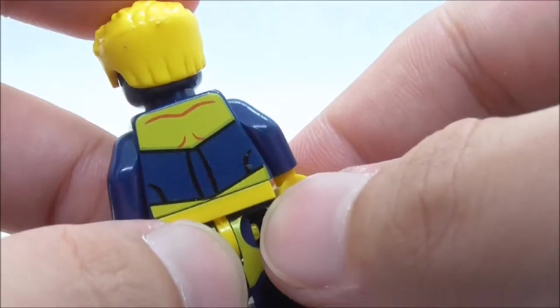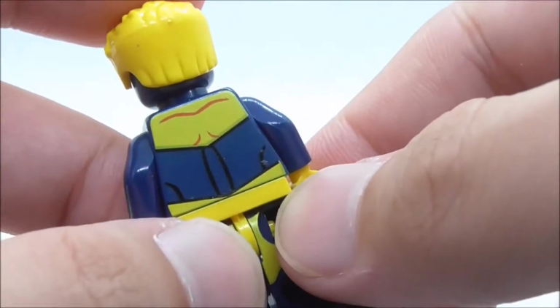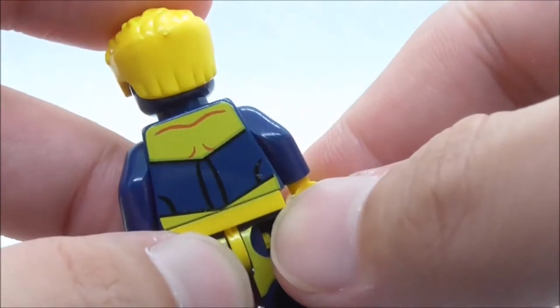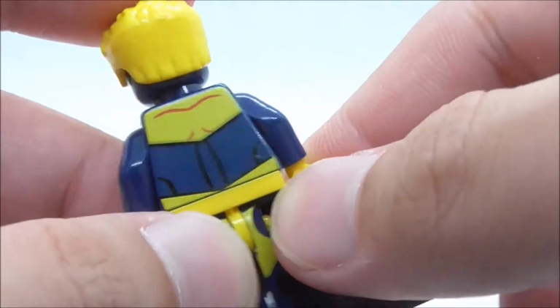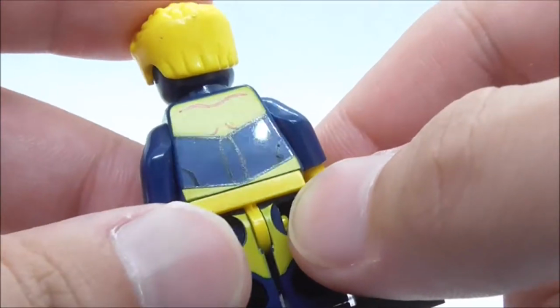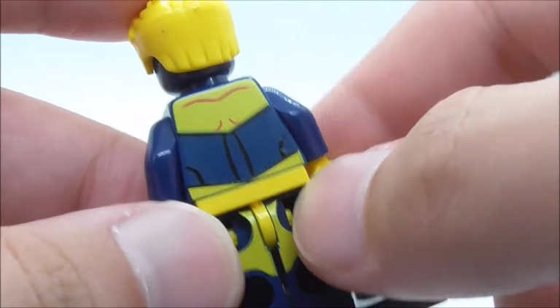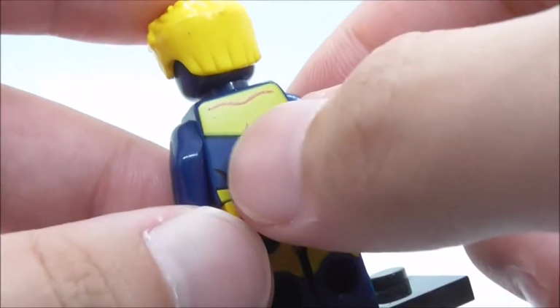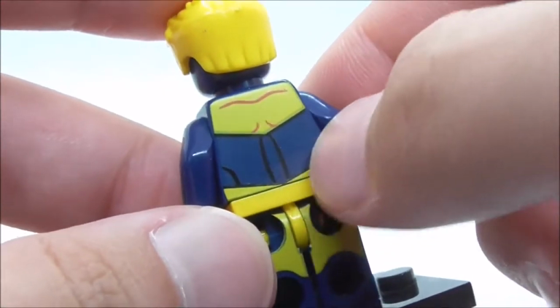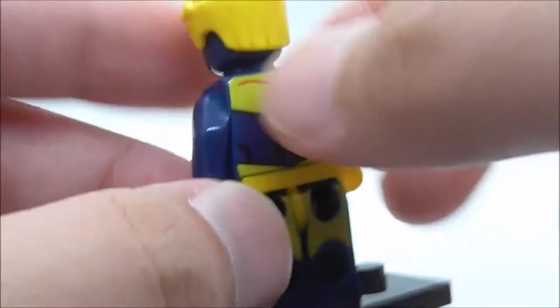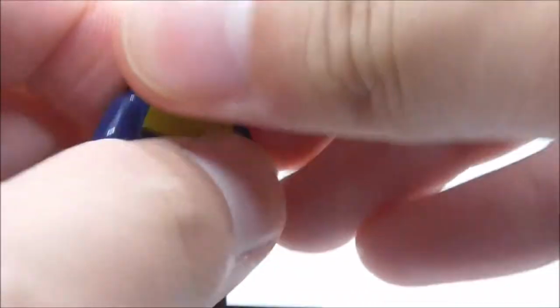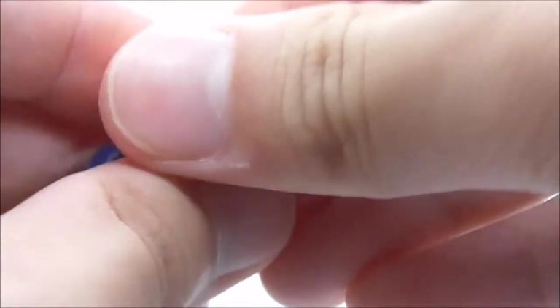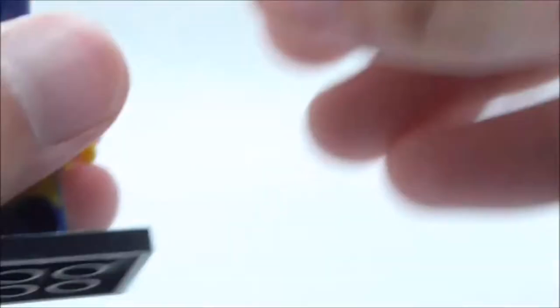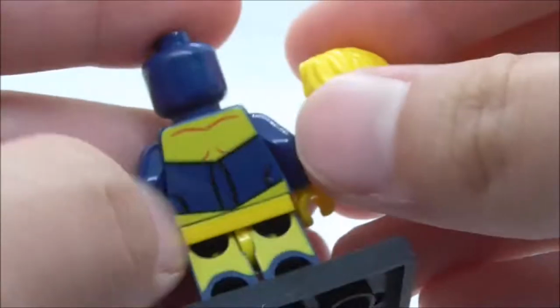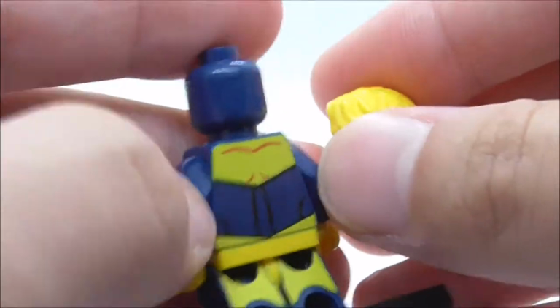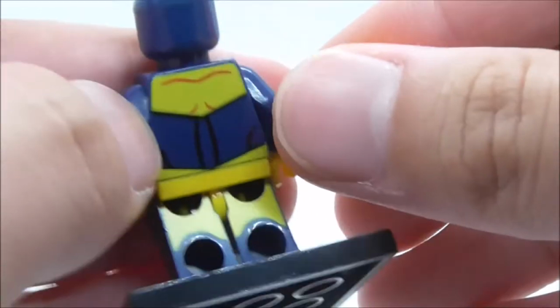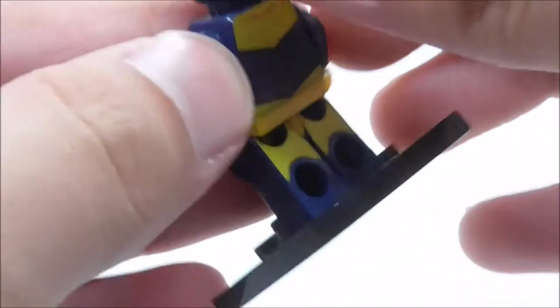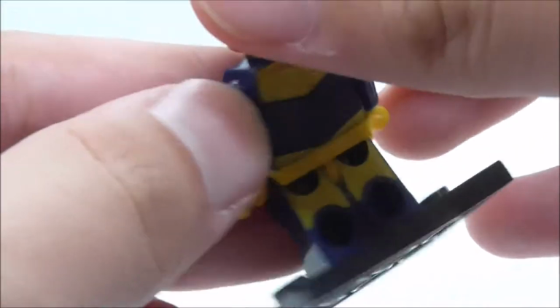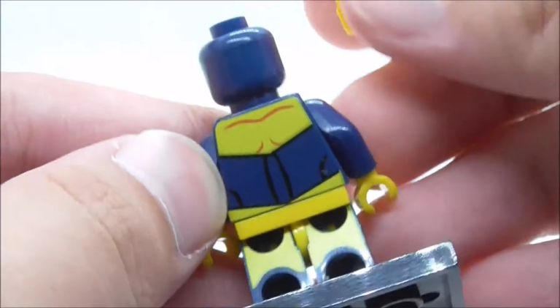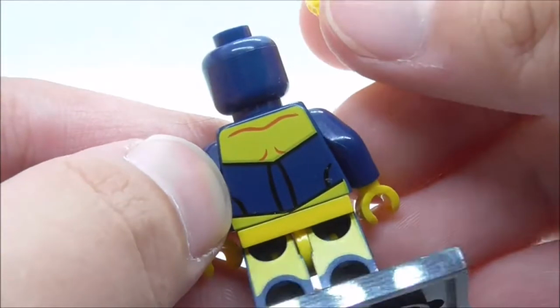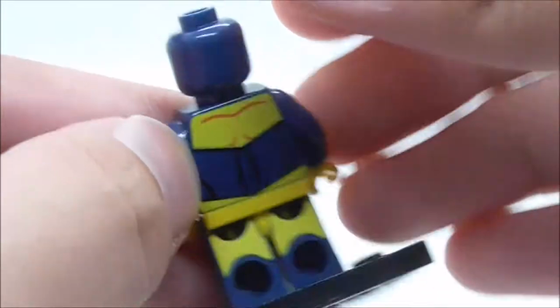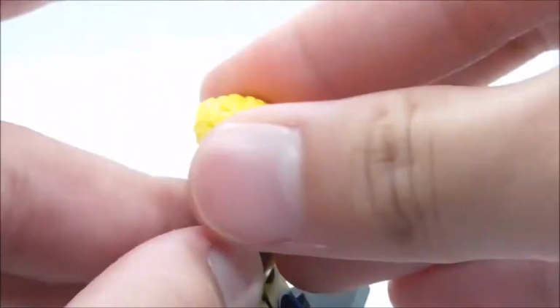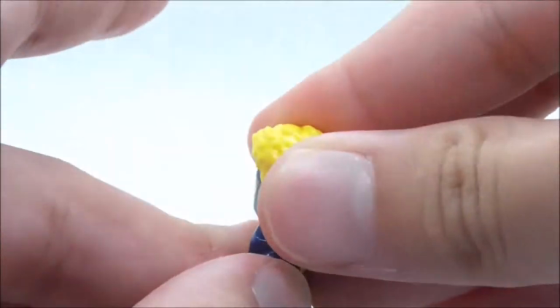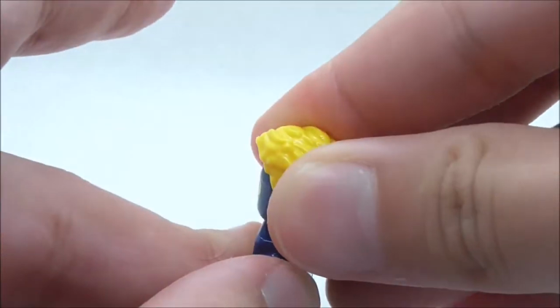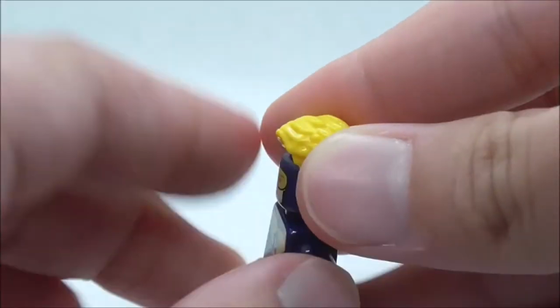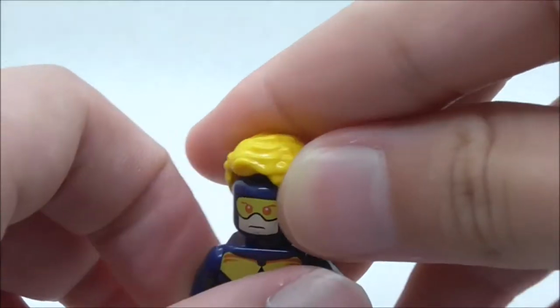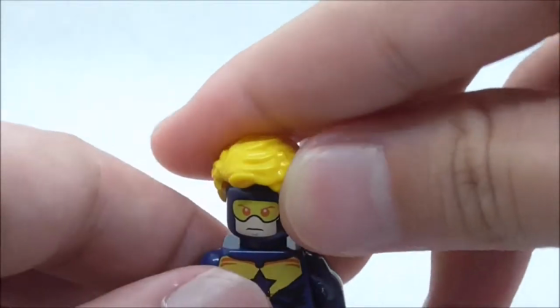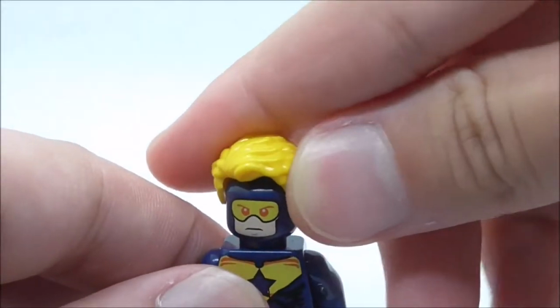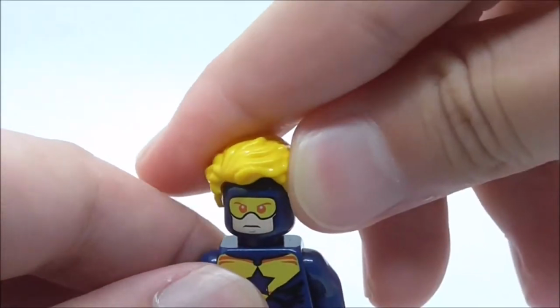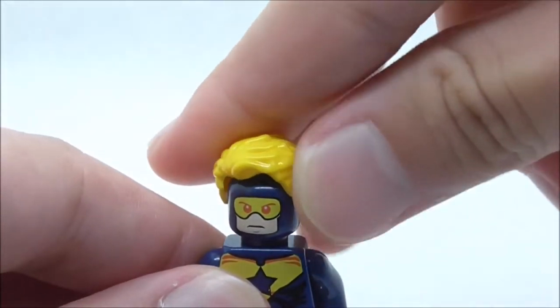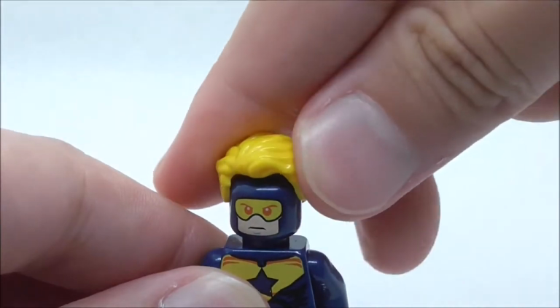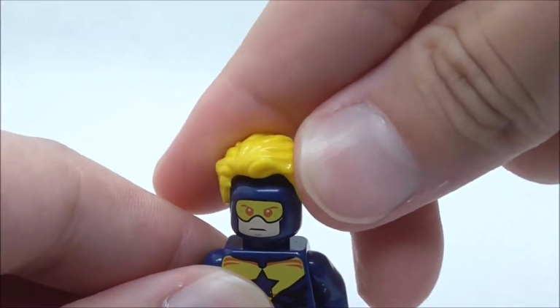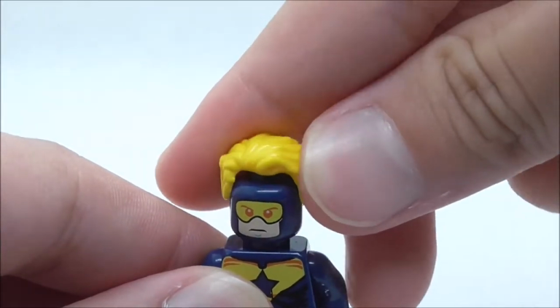You also have back leg printing and back torso printing with this blue stripe, and he does not have any alternate expression. That's pretty much it for Booster Gold.